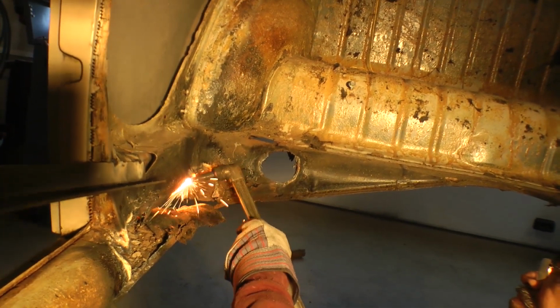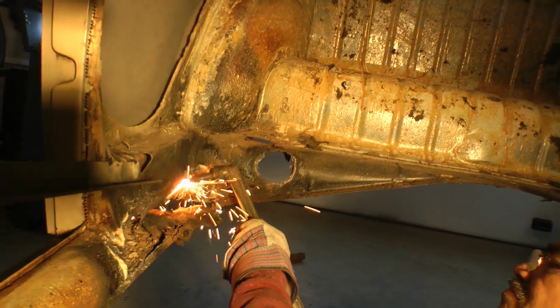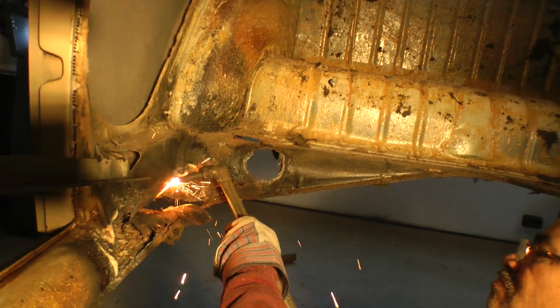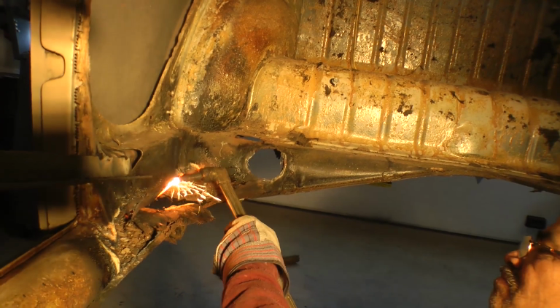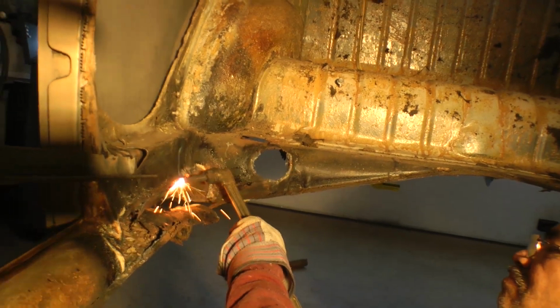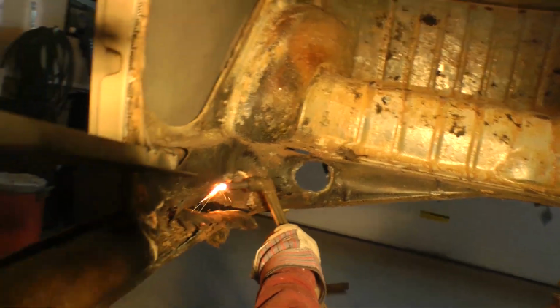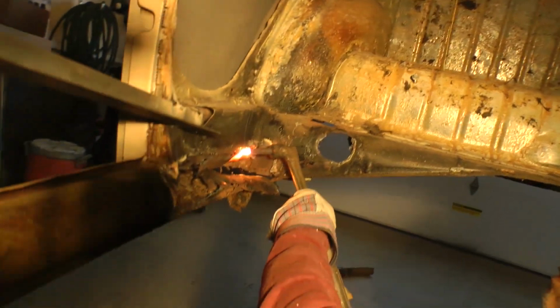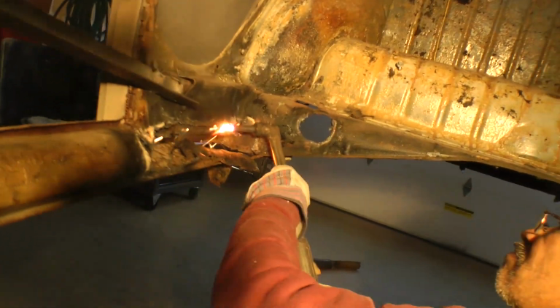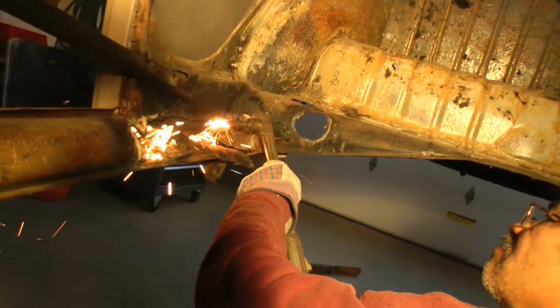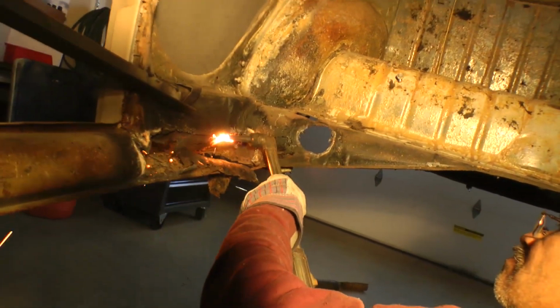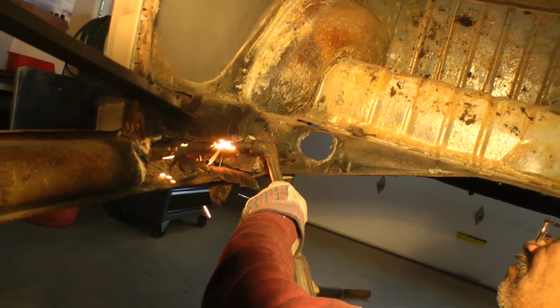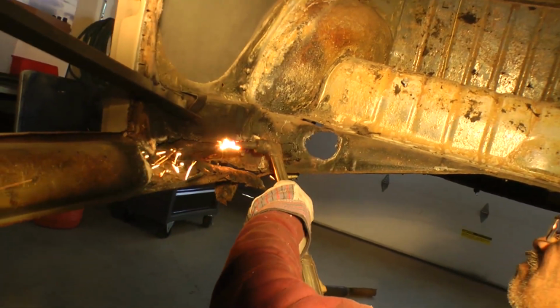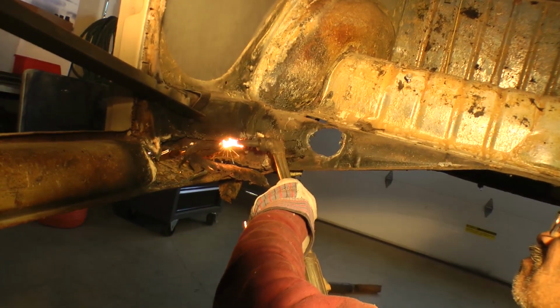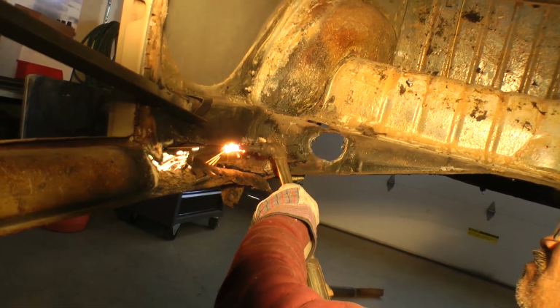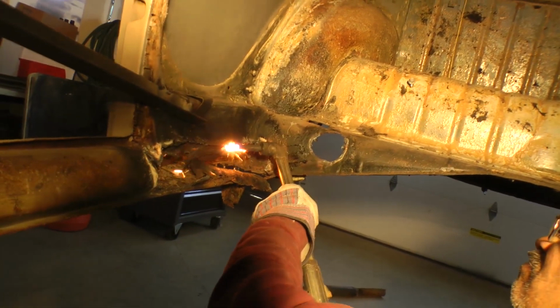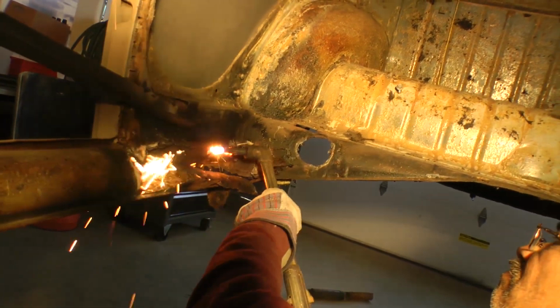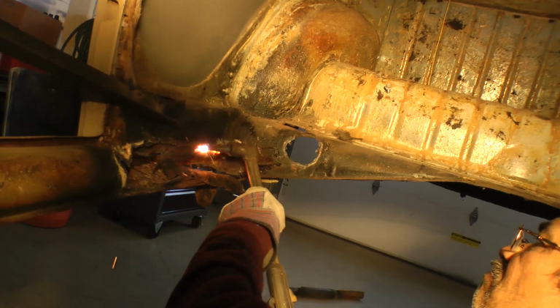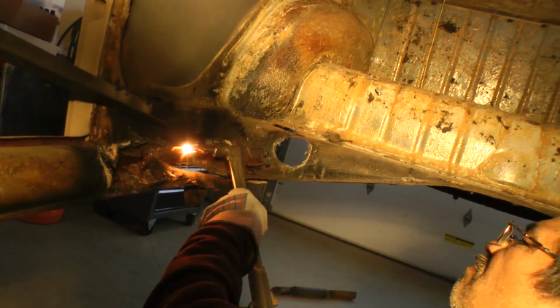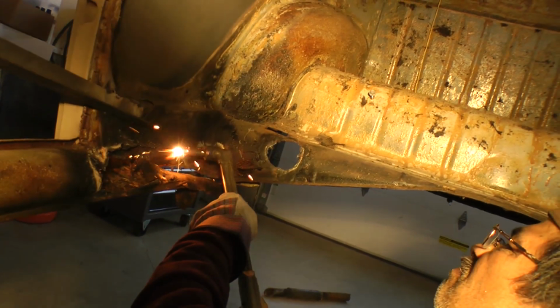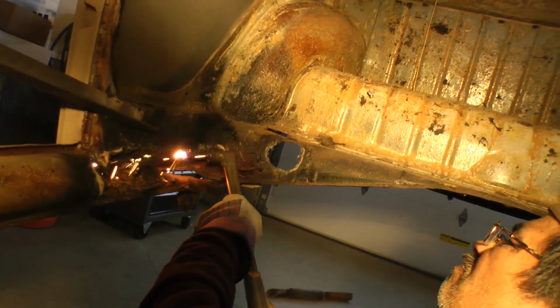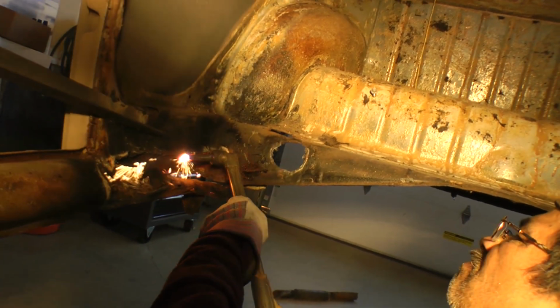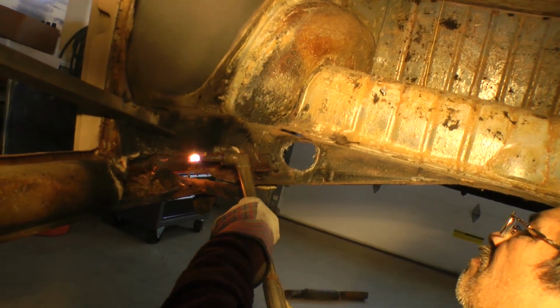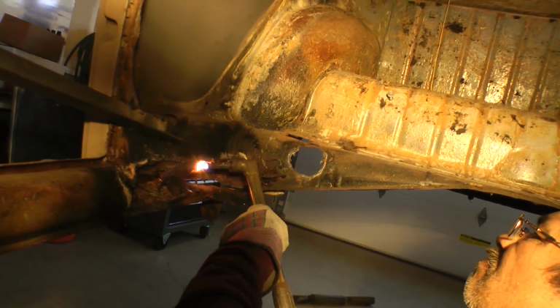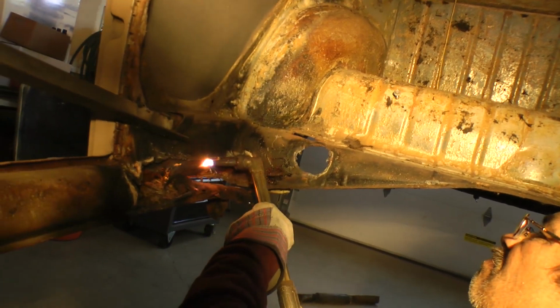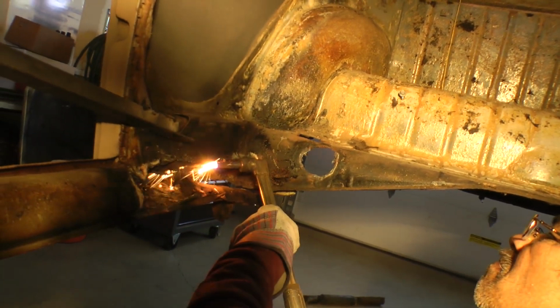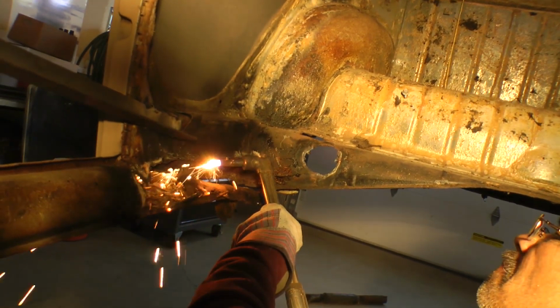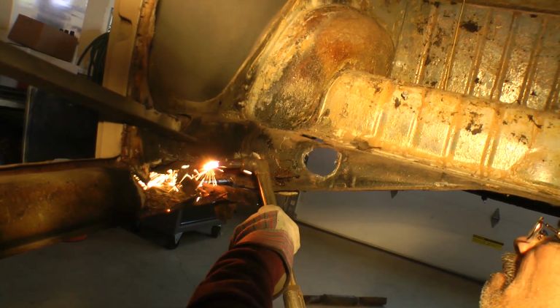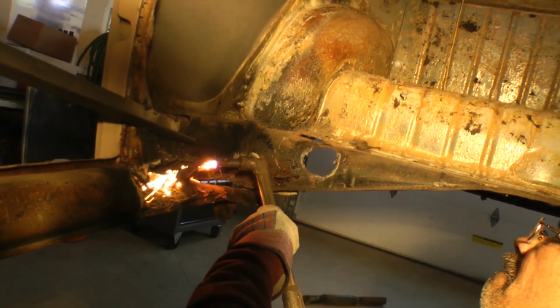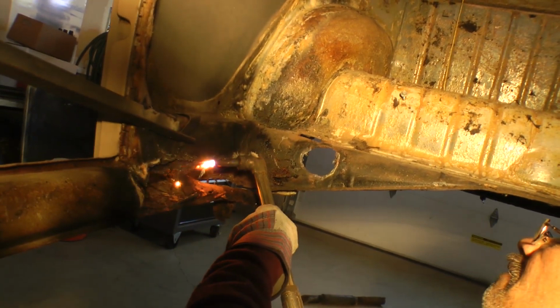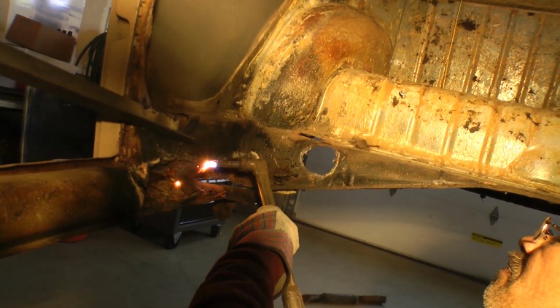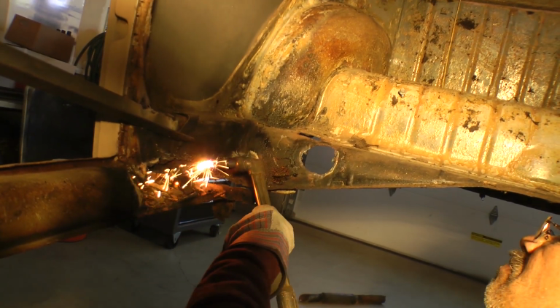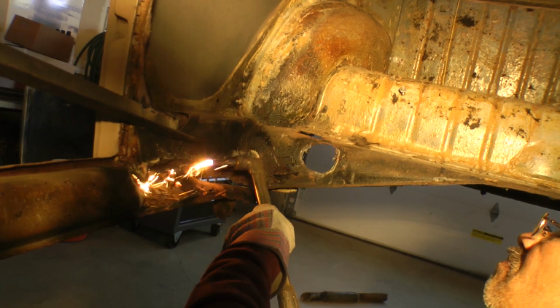Now, we used to do this in a one-car garage without a lift and without even taking the body off the chassis. You can do it that way, but it's more difficult. It's just a lot easier to take the body off the chassis to do this kind of work.